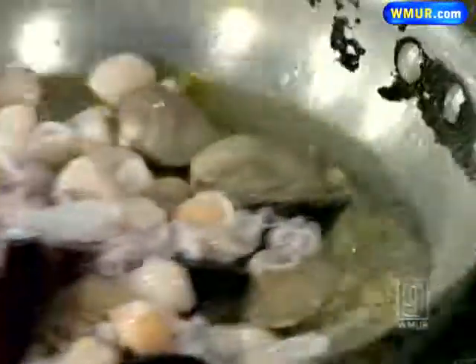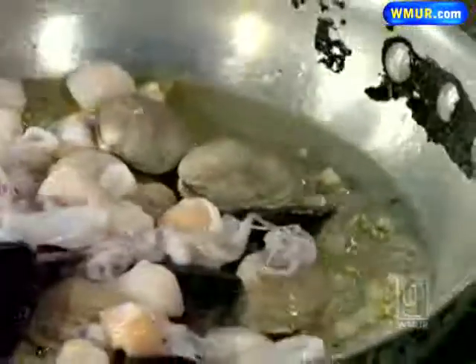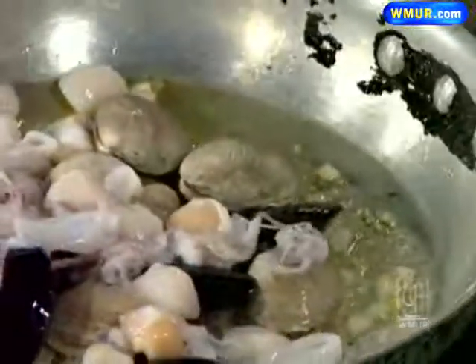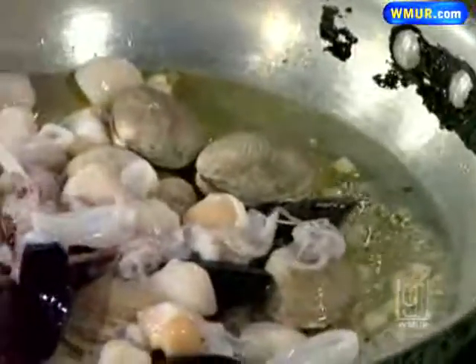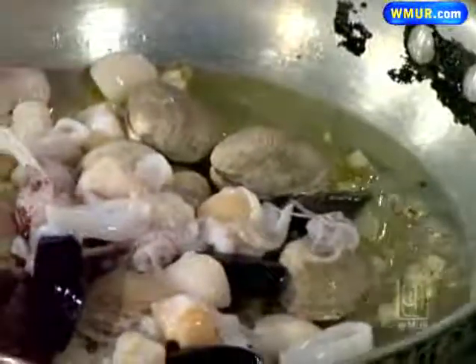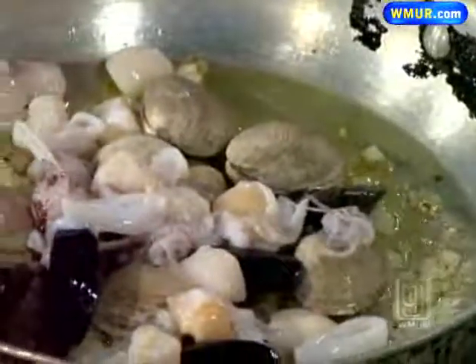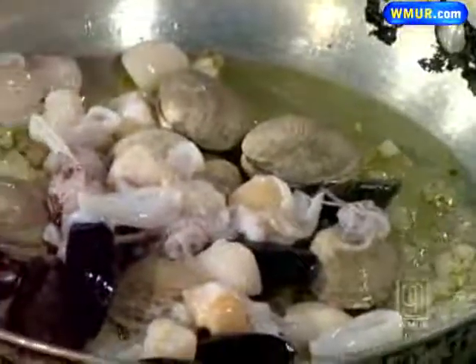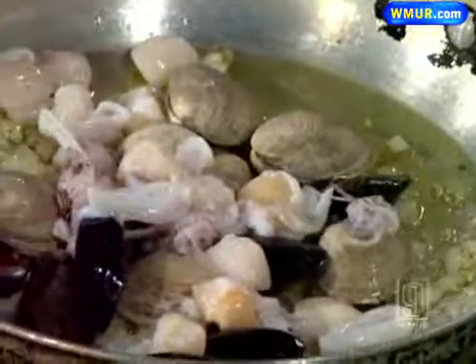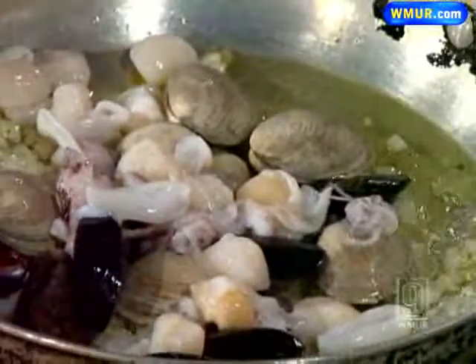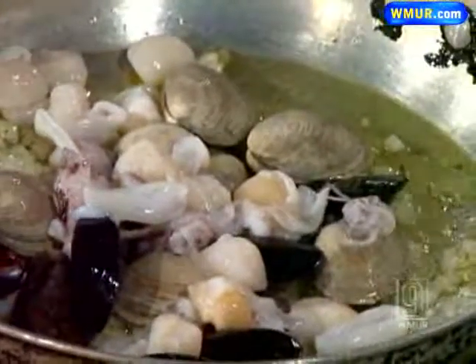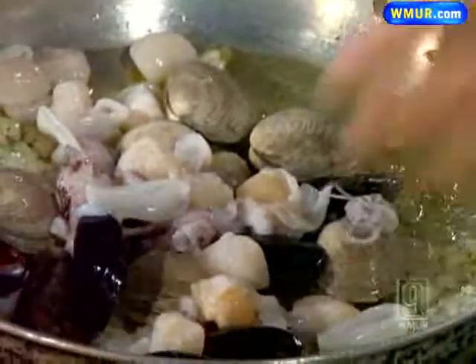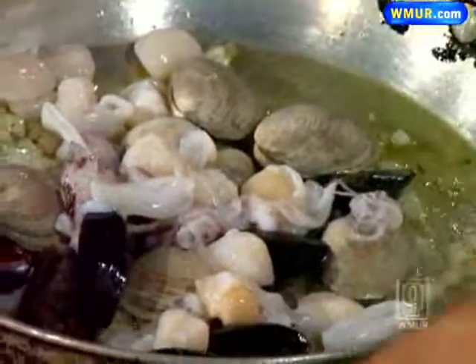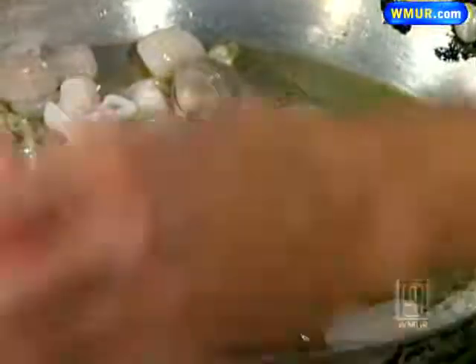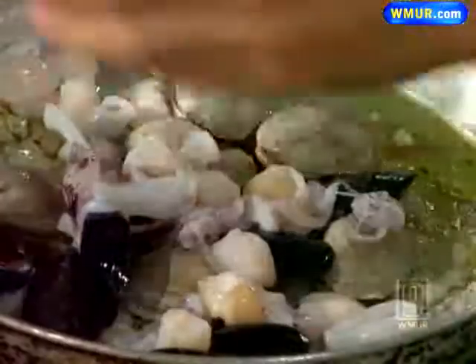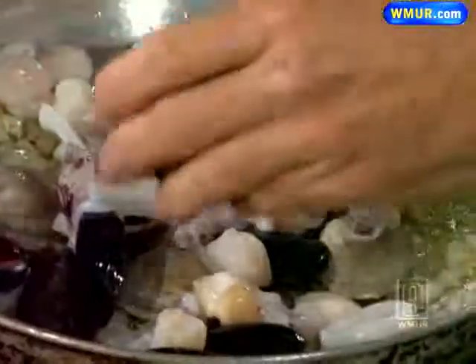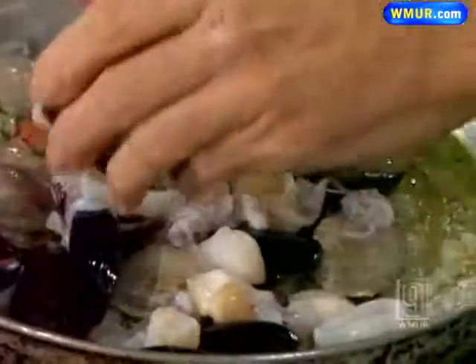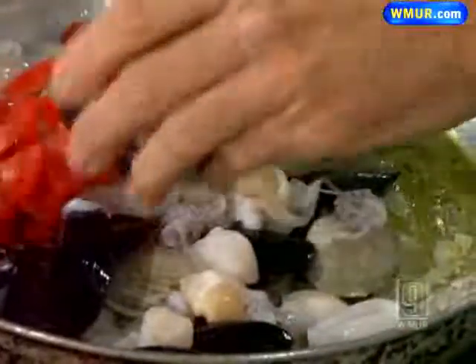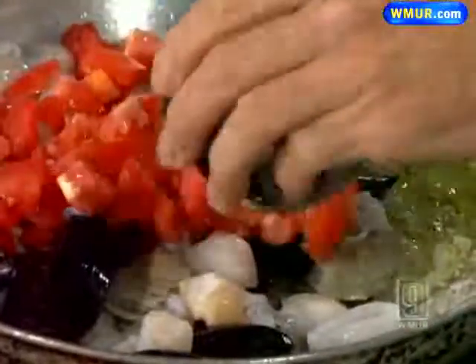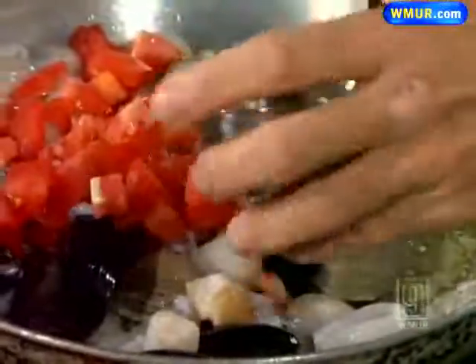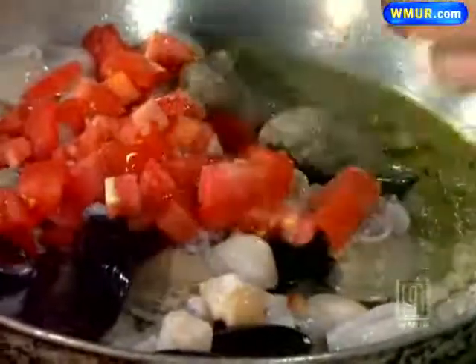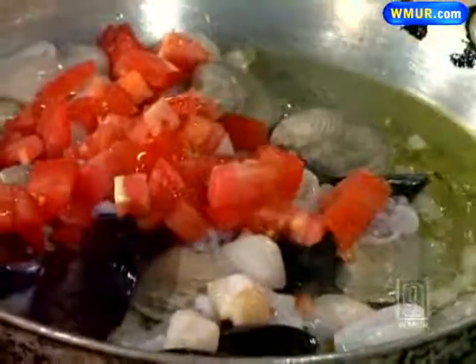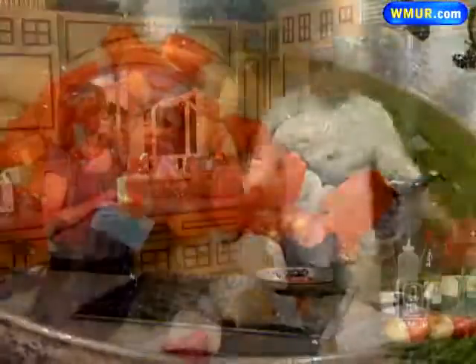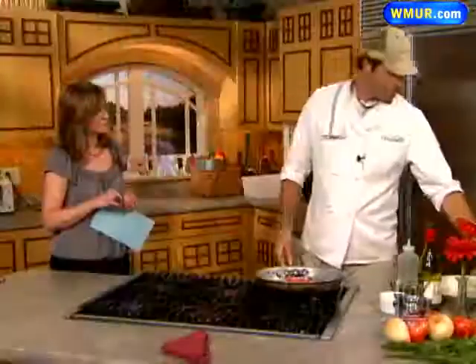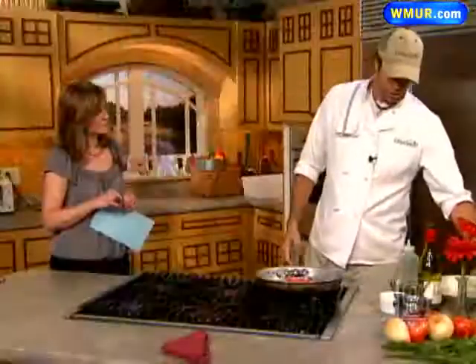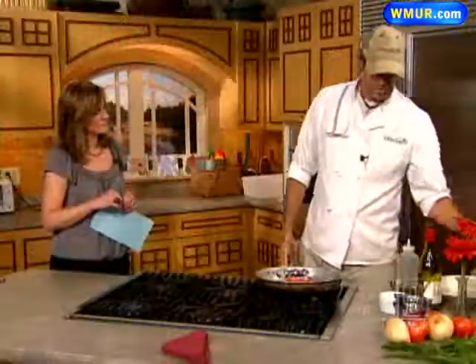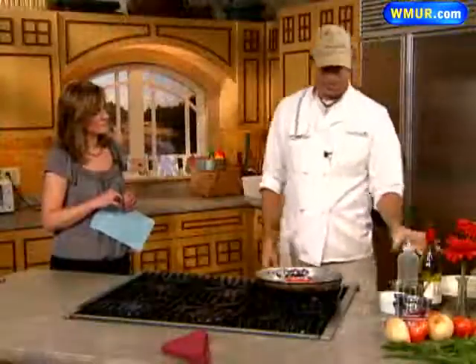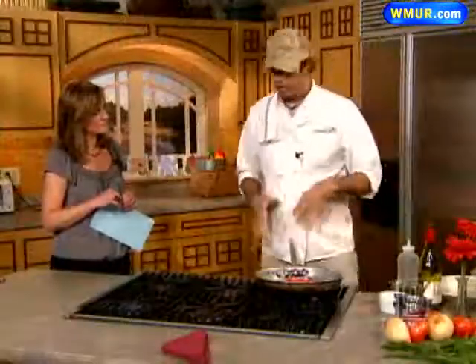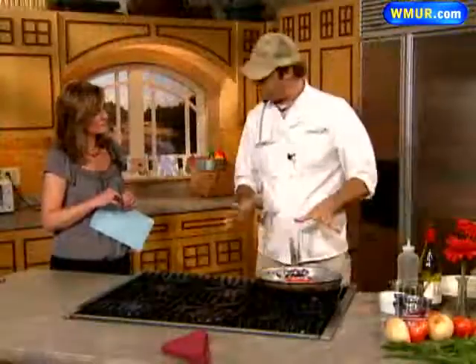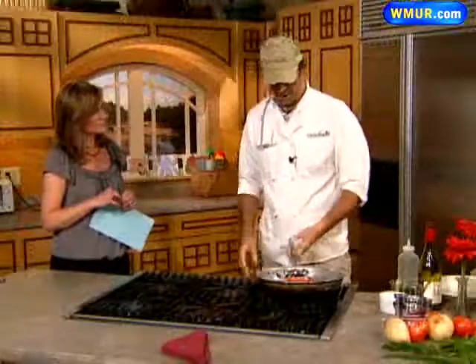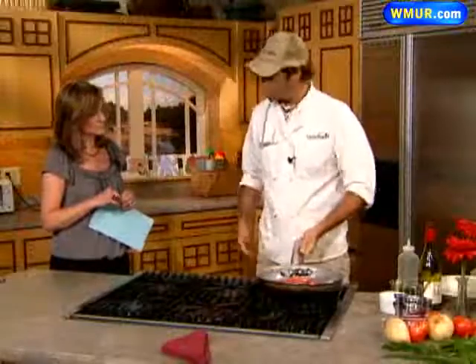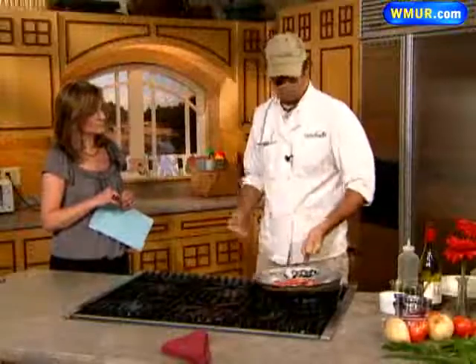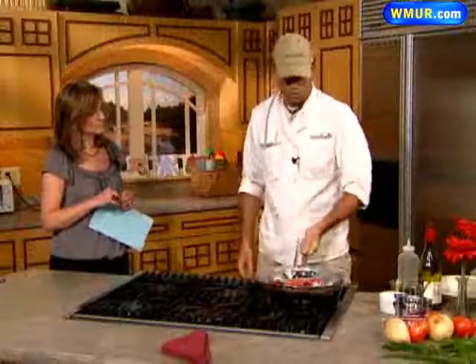What you want to do is get the temperature up, get this cooking real good. You can add some fresh tomatoes — that's another classic ingredient, along with some herbs. I've already added some basil to this with the oil.